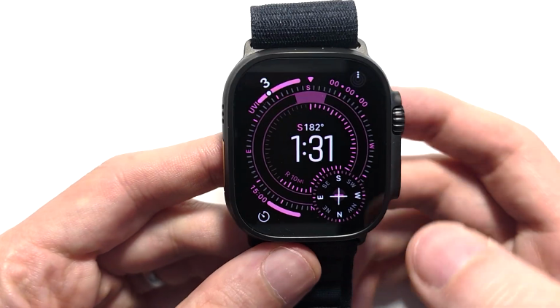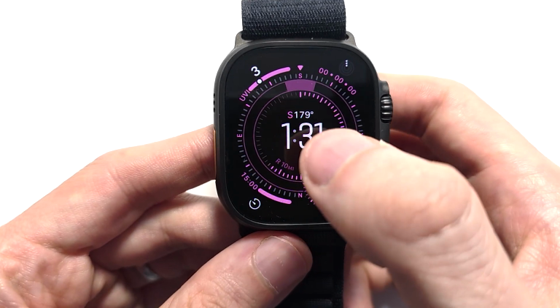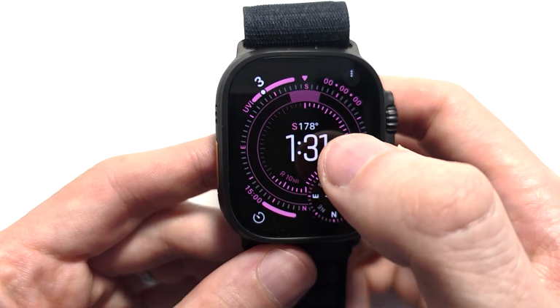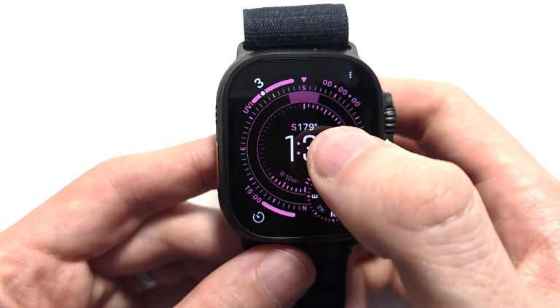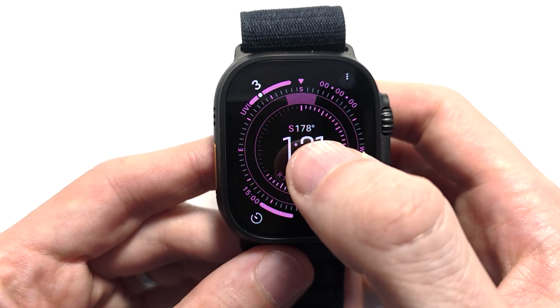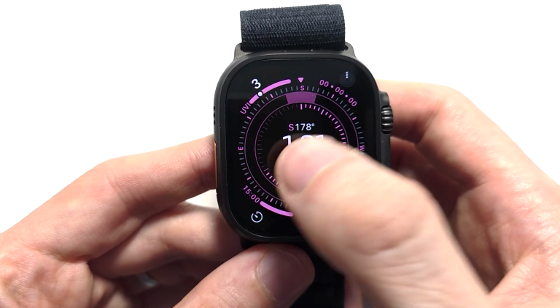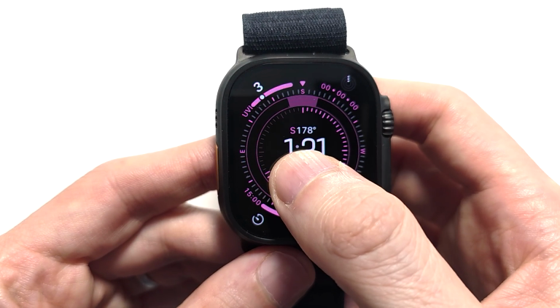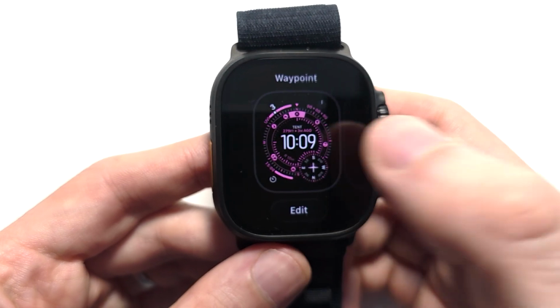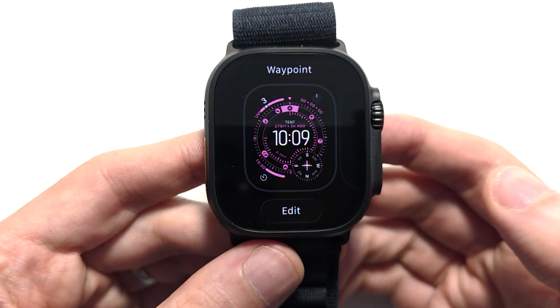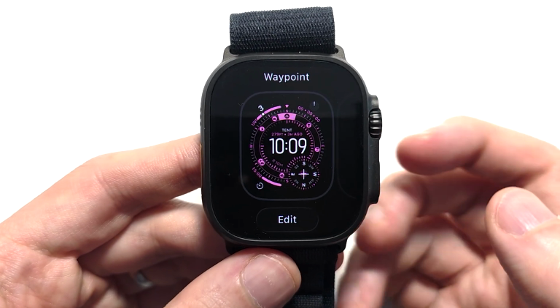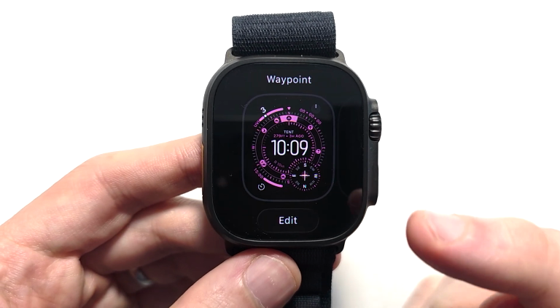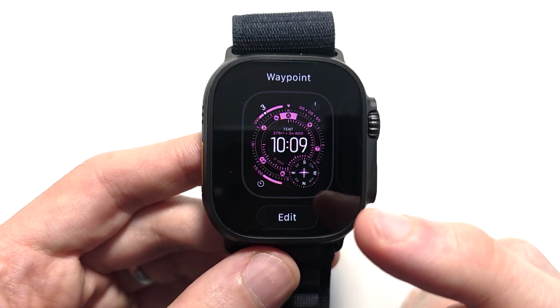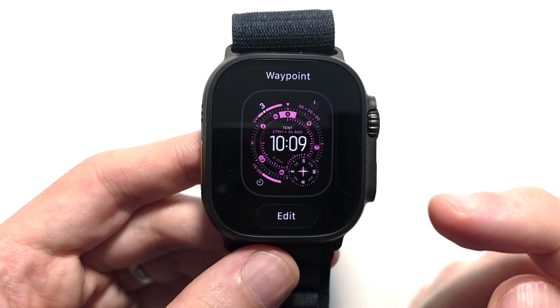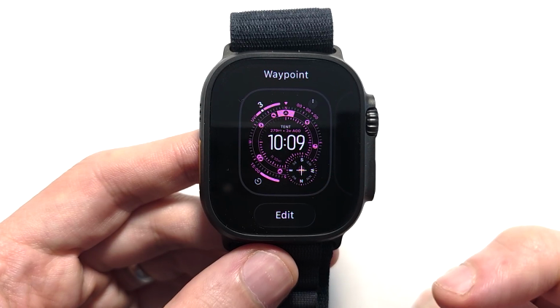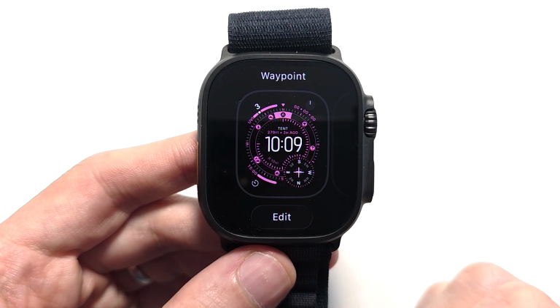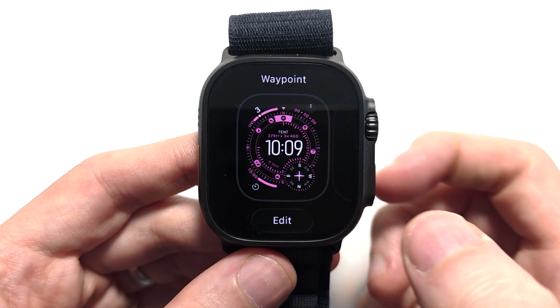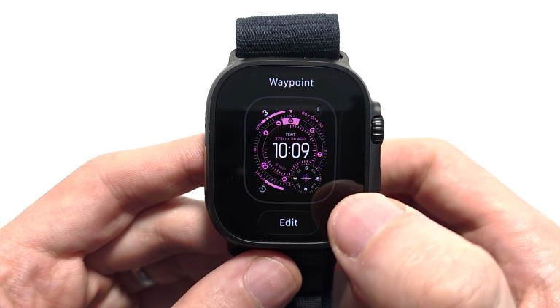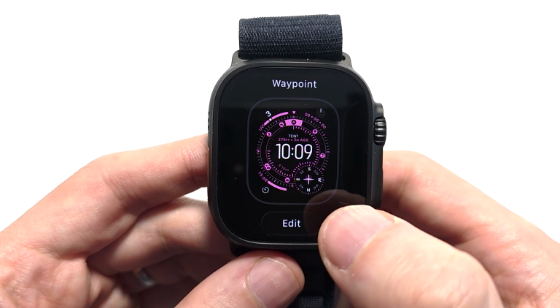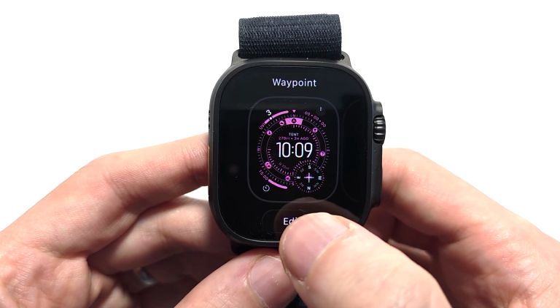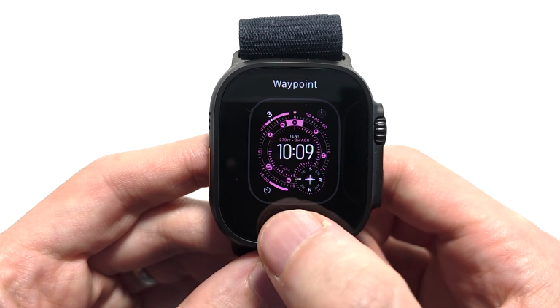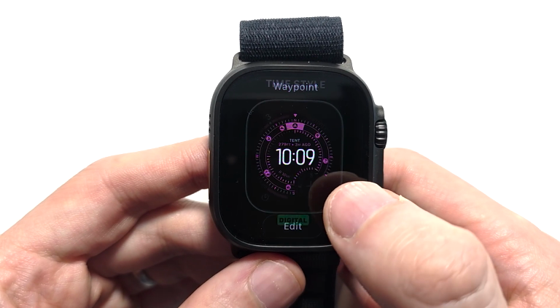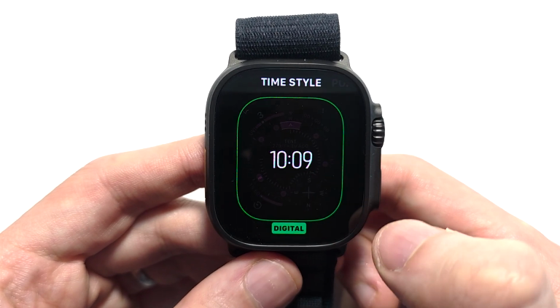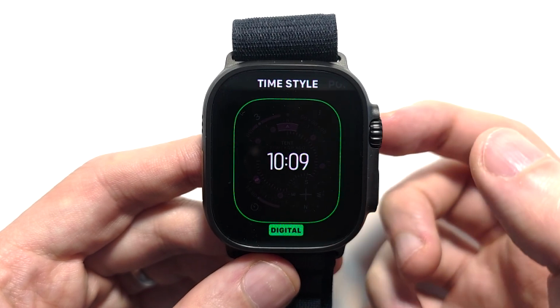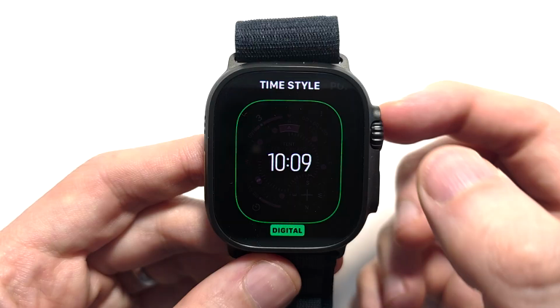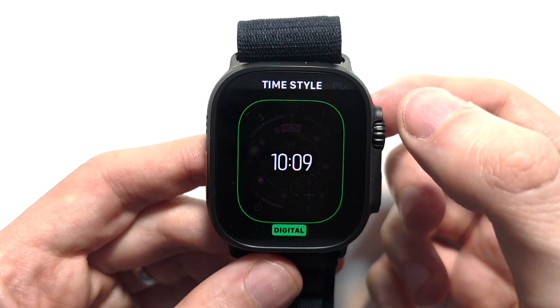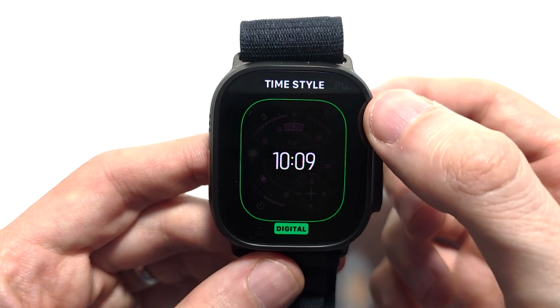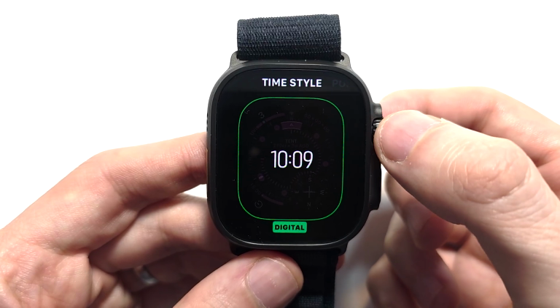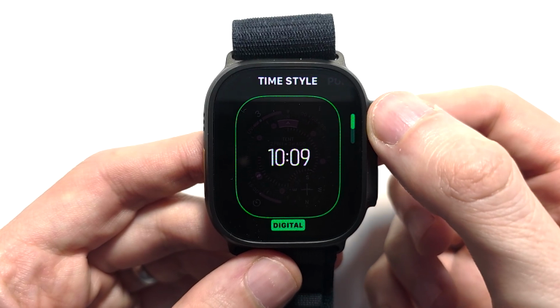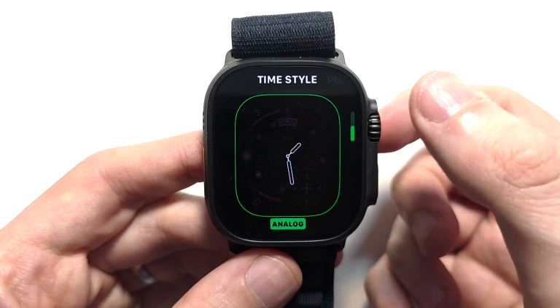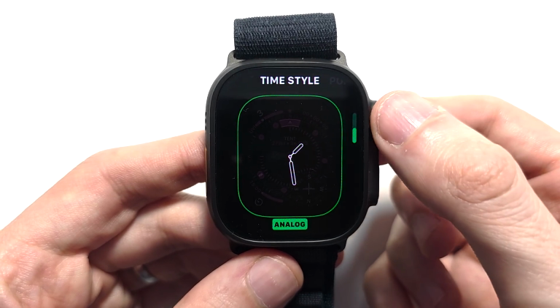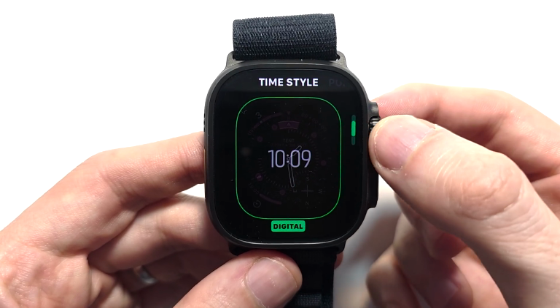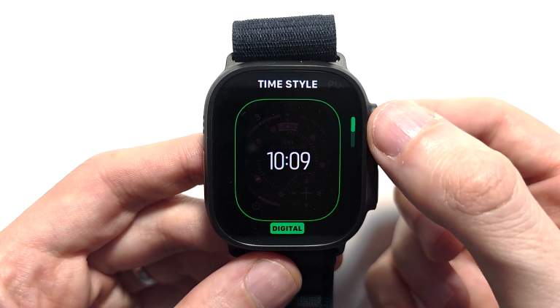What you're going to do is hold down on your watch face. I'm going to show you how to edit the current watch face and then how to make a new one. To edit the current one, press Edit. From here you can use the crown to change the time style.